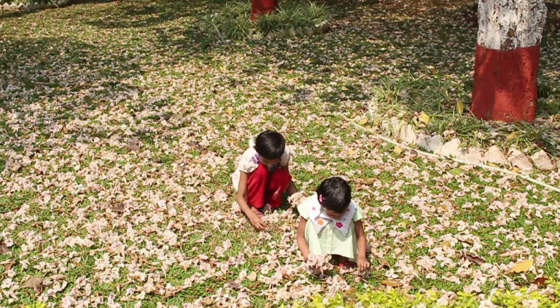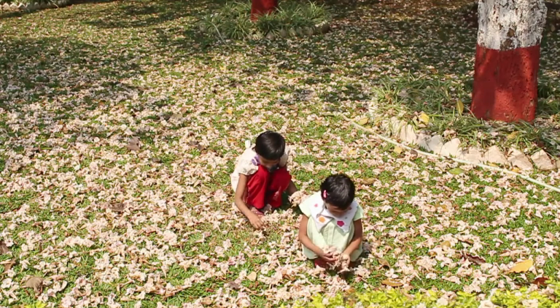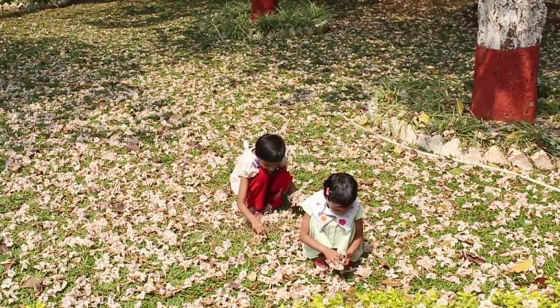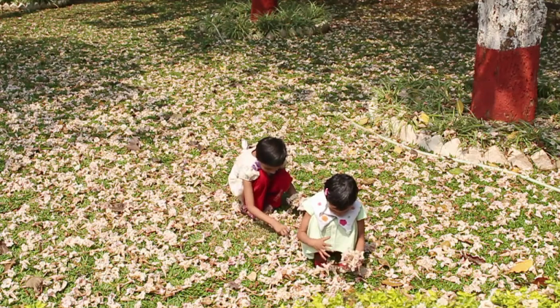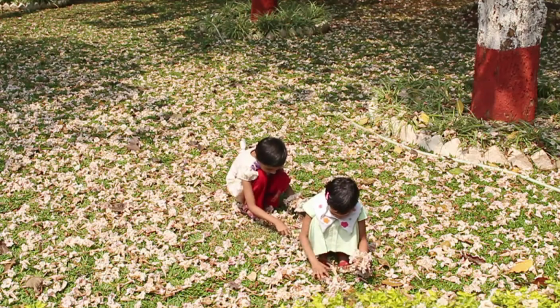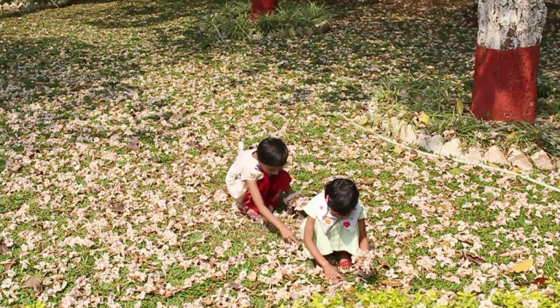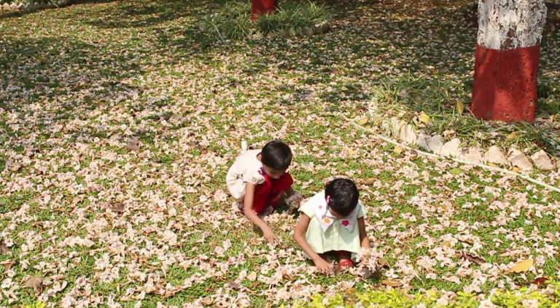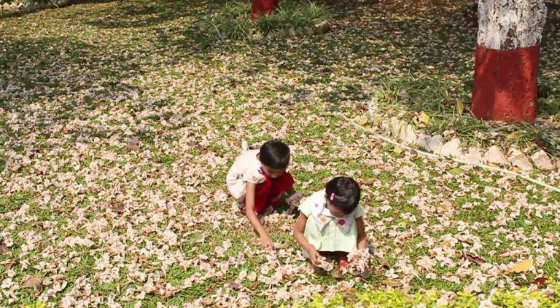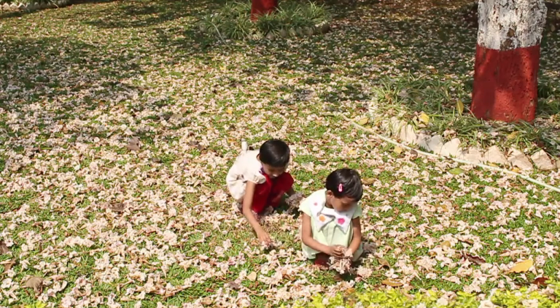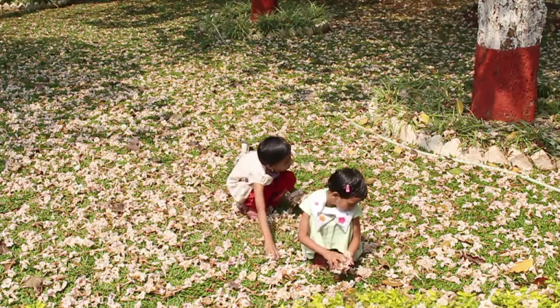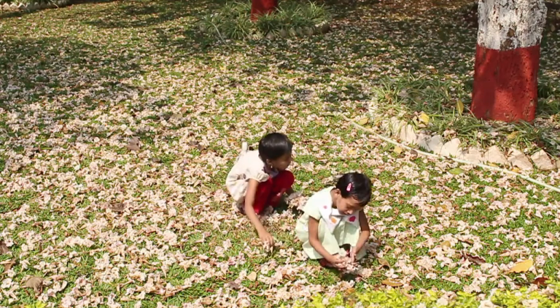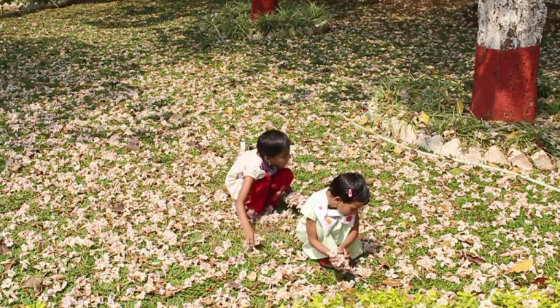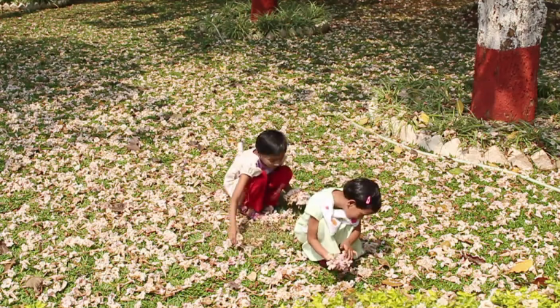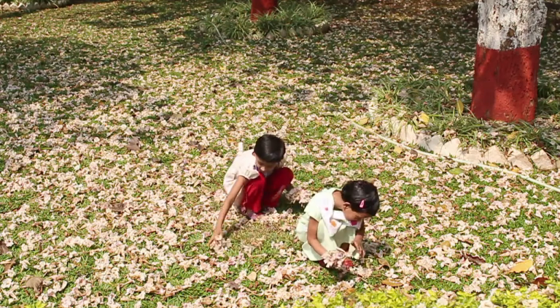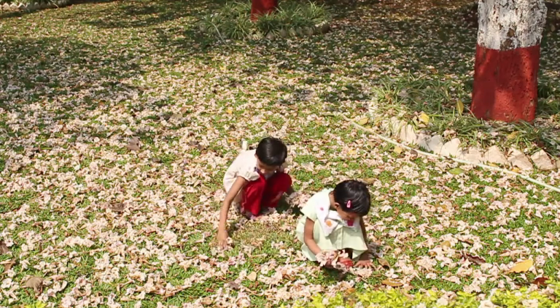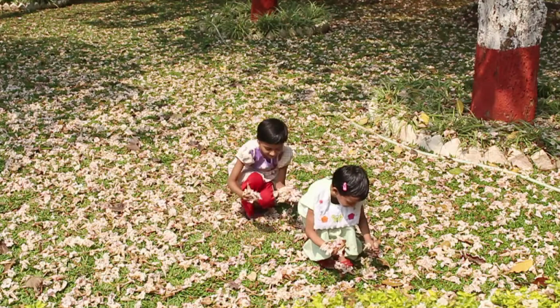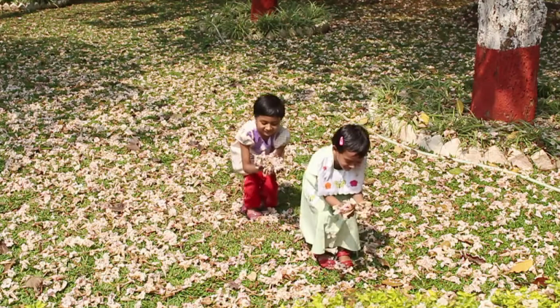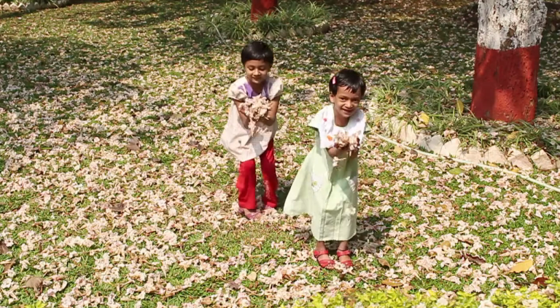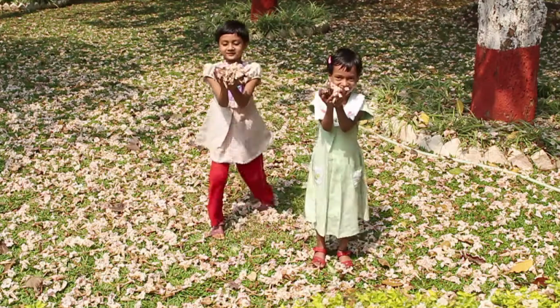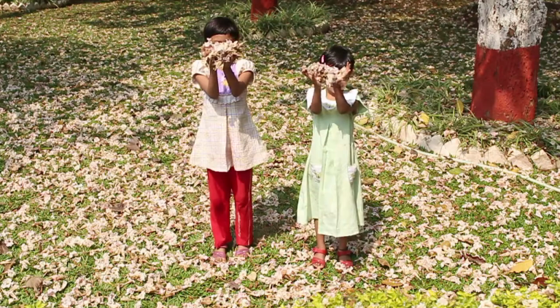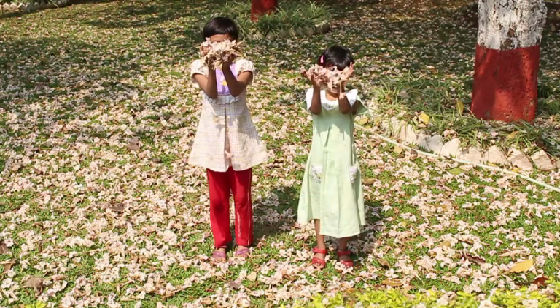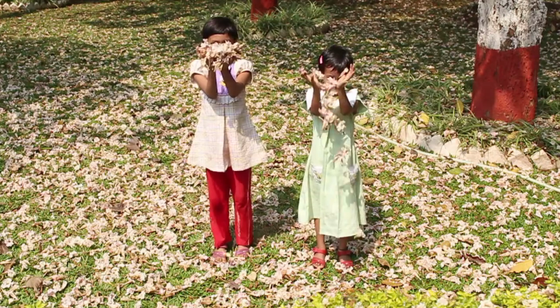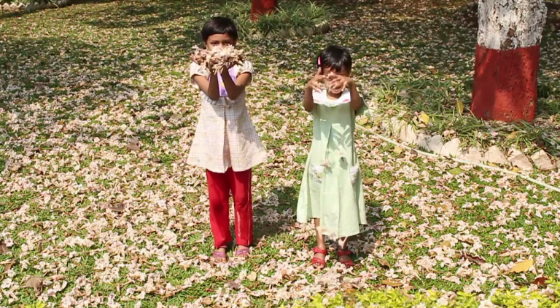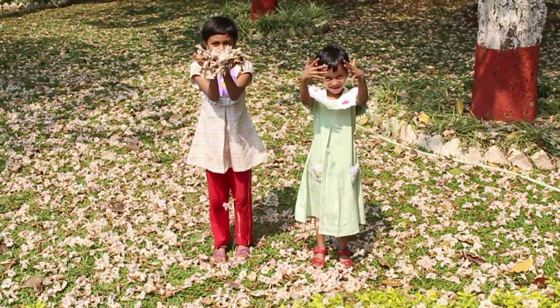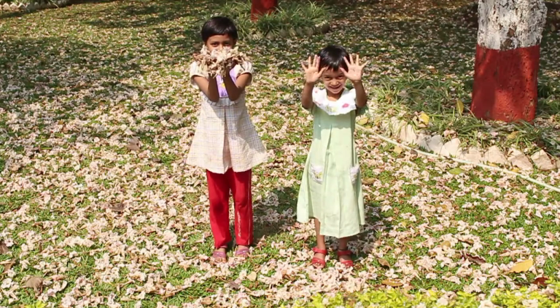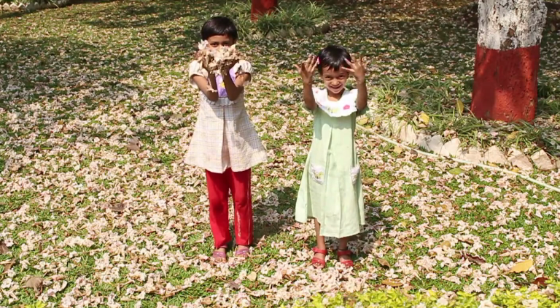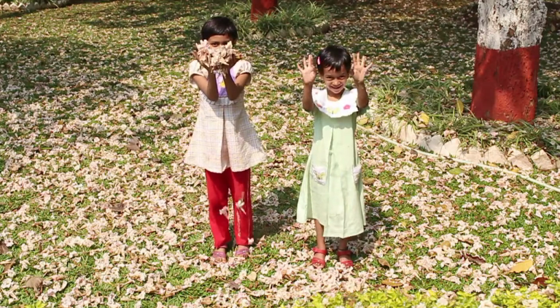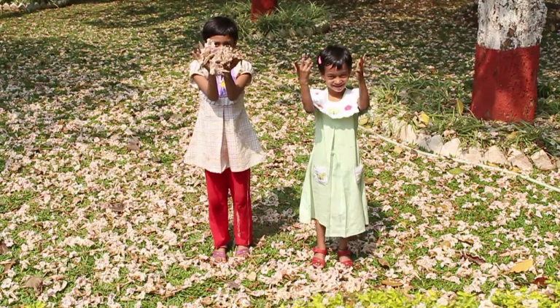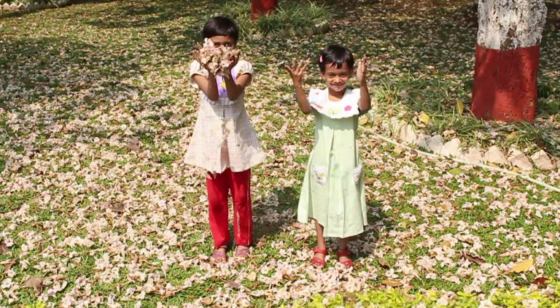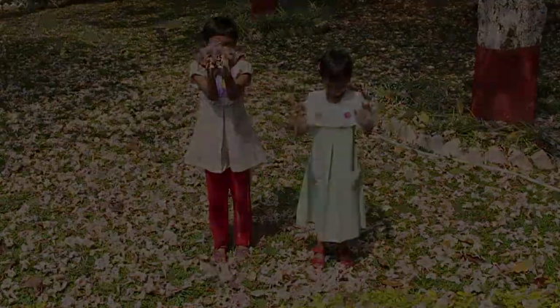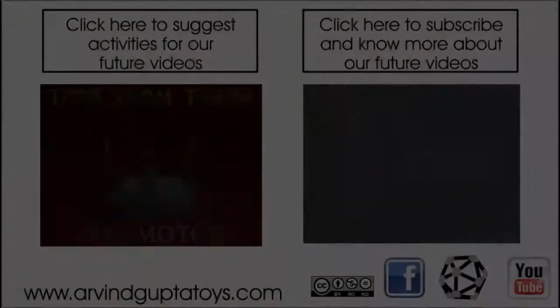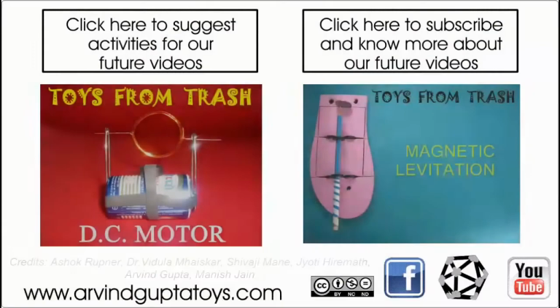The ground below the Tabebuia pentaphylla is carpeted during the blossom season with flowers. Children collect these flowers and they have a great time playing with them.